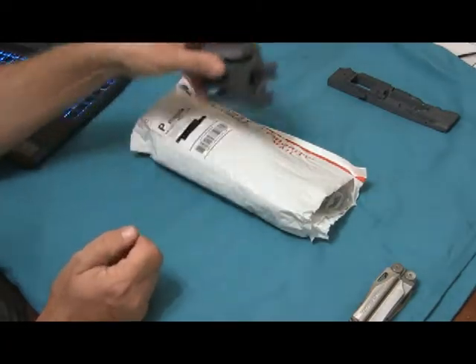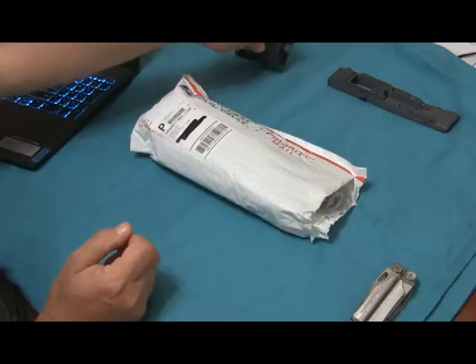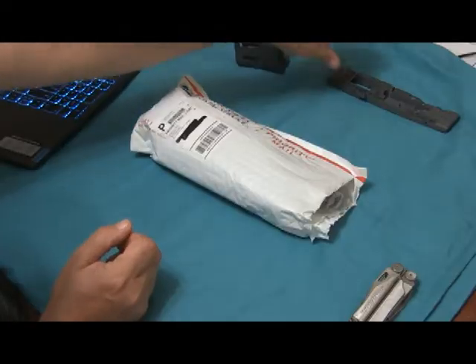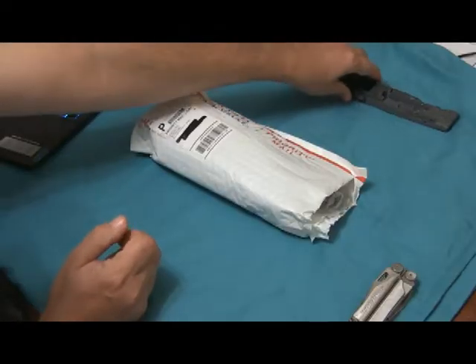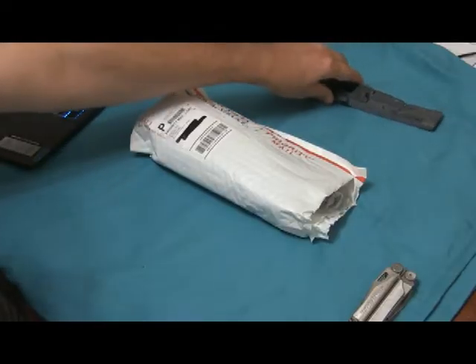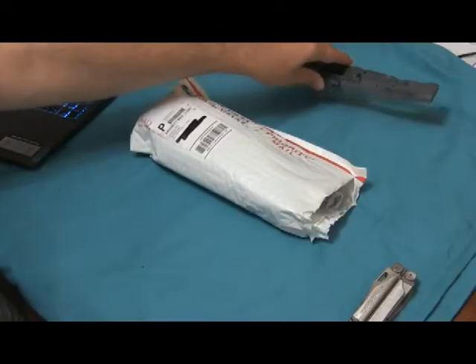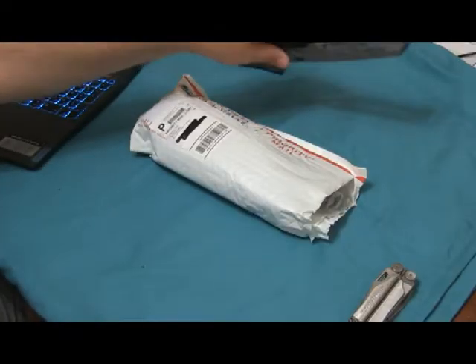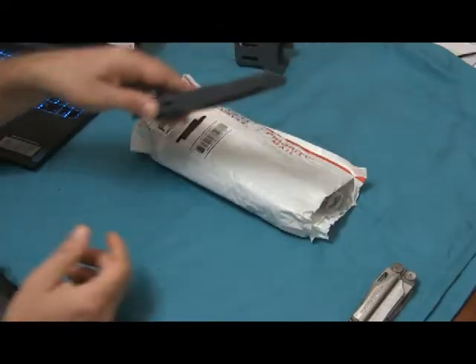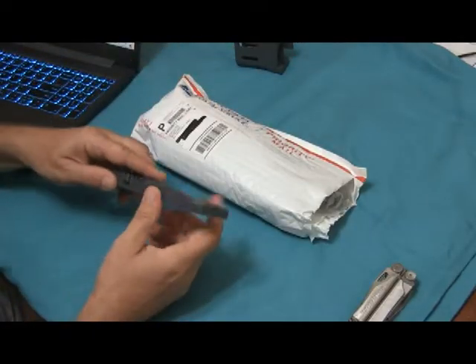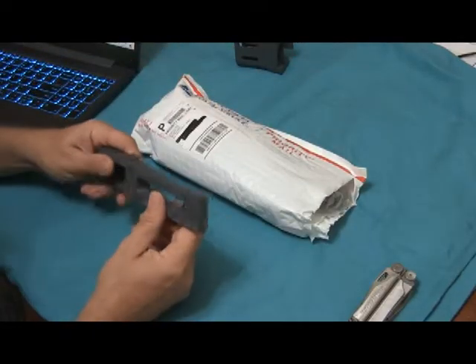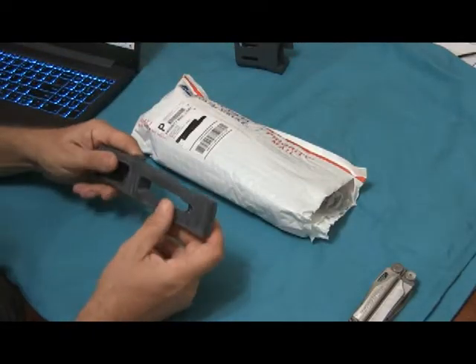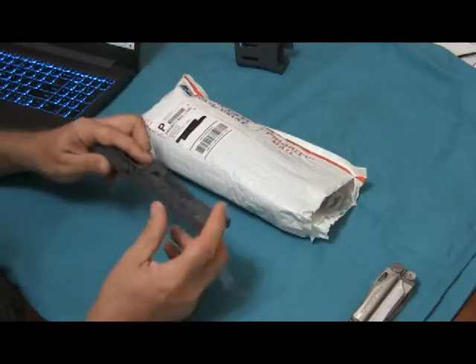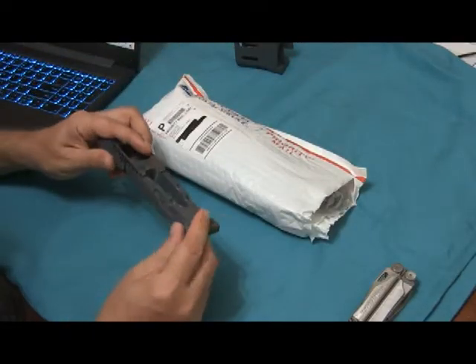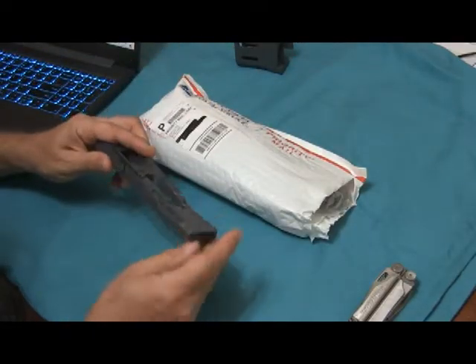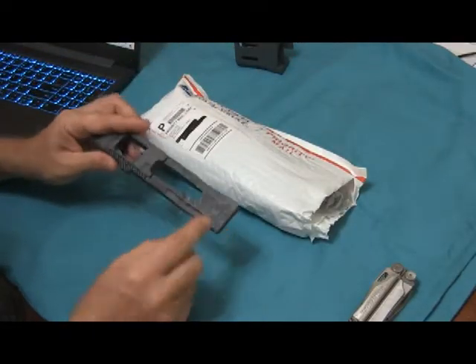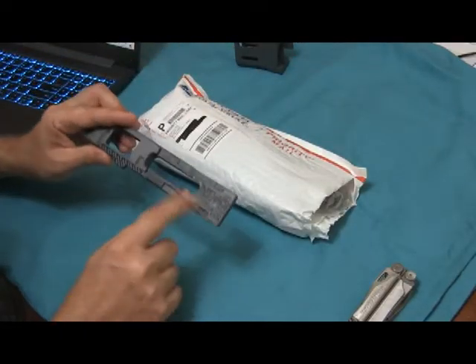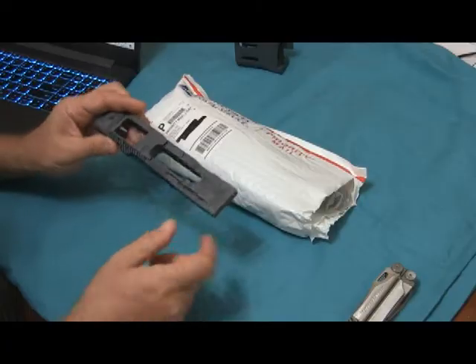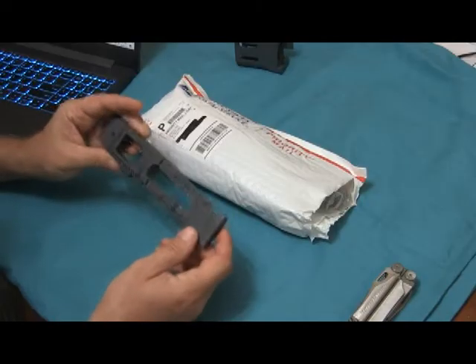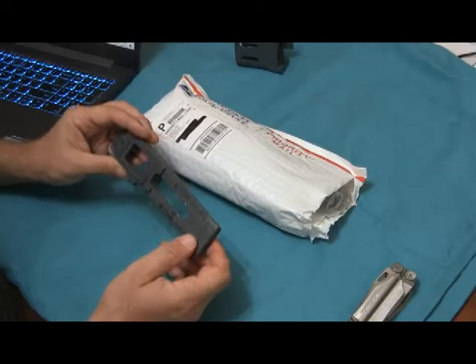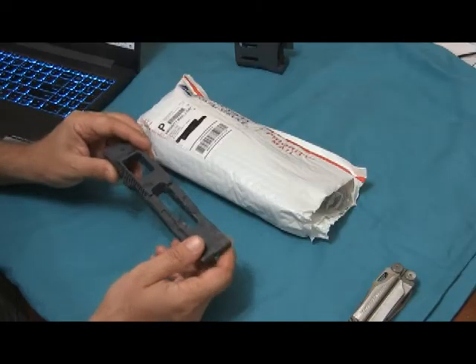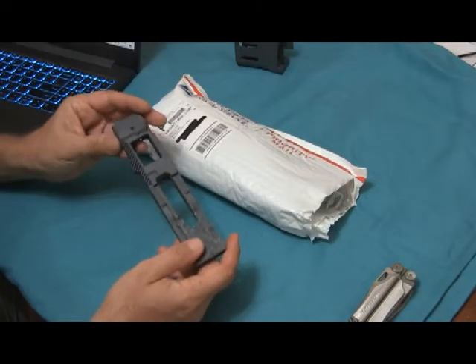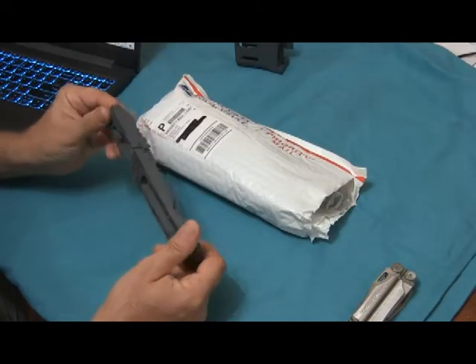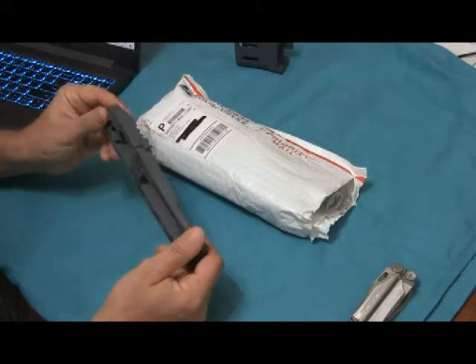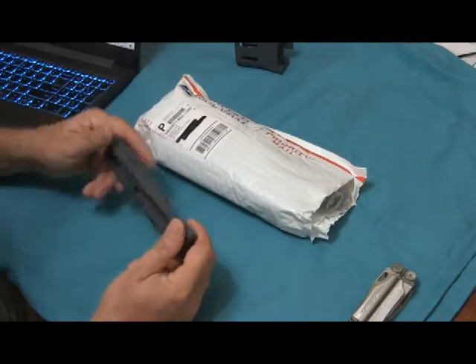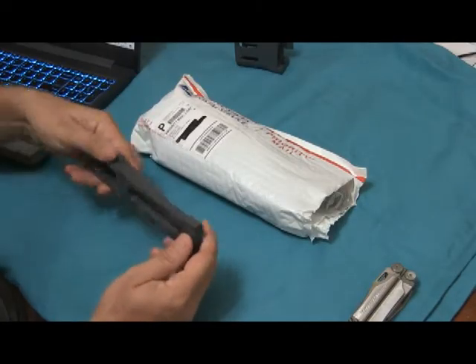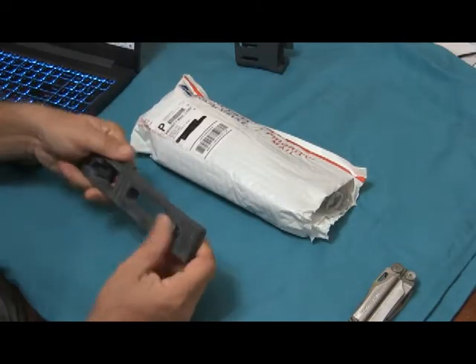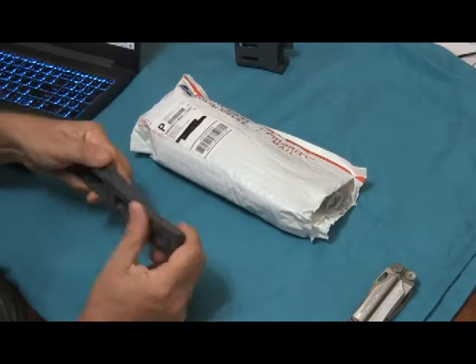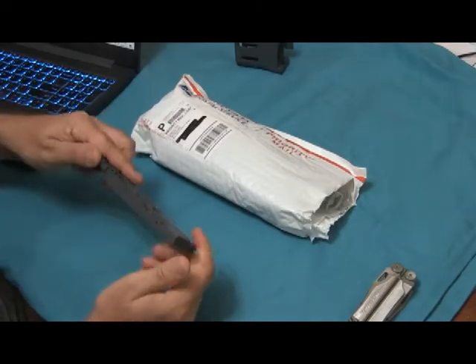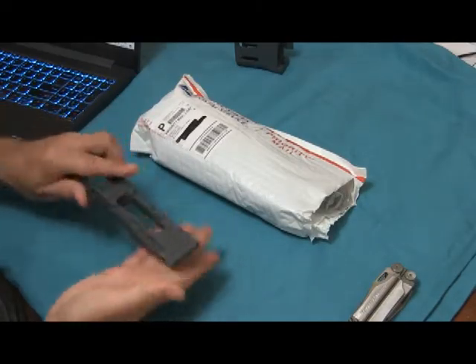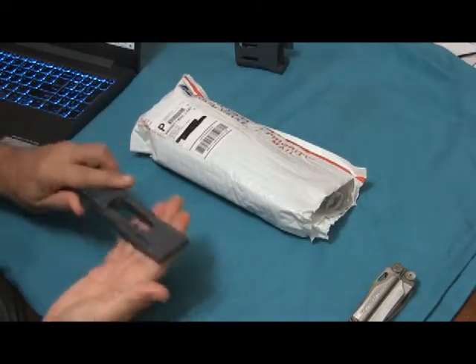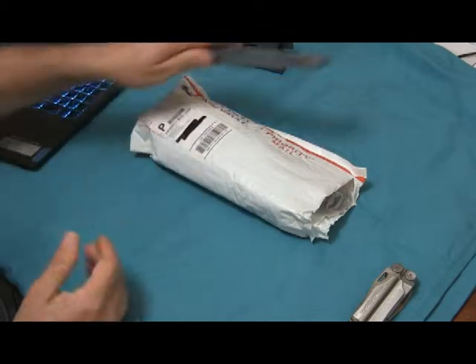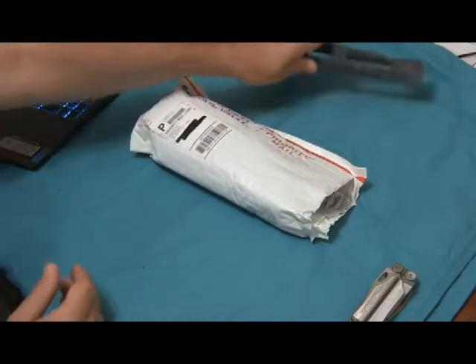I was printing the lower and it failed last night. It came loose from the print bed and got jacked up. I'll do it again and get it right — I just have to get it adhered to the bed better.